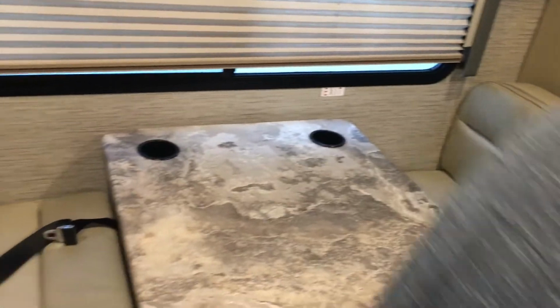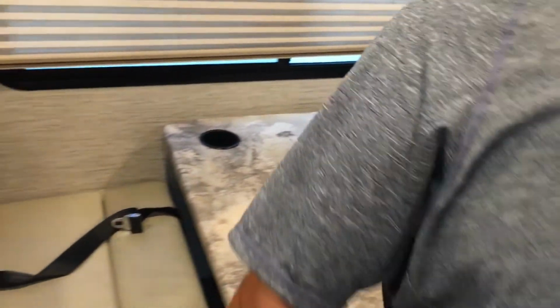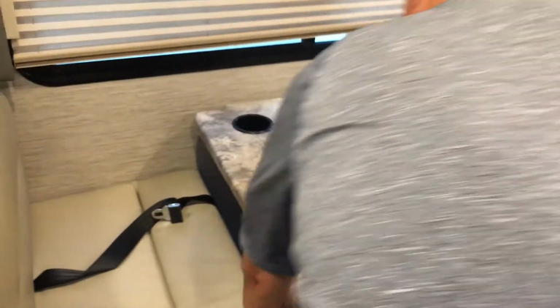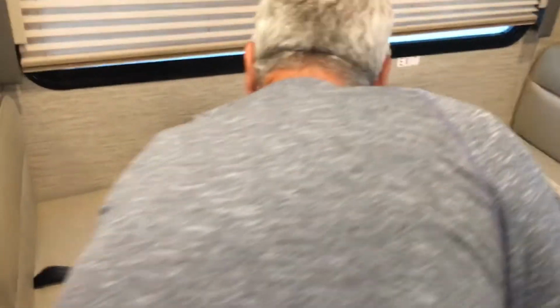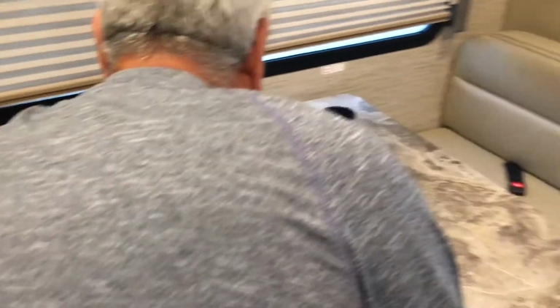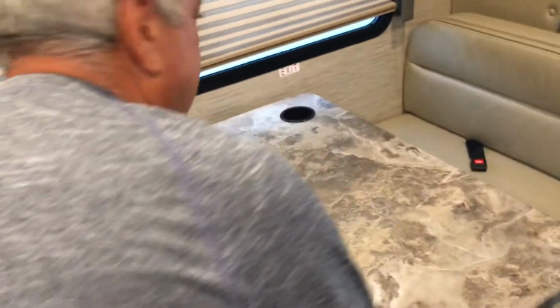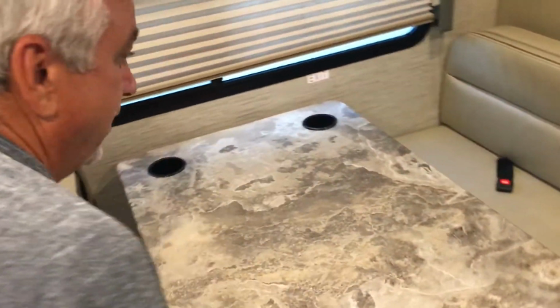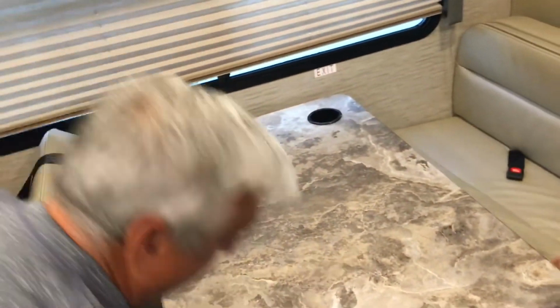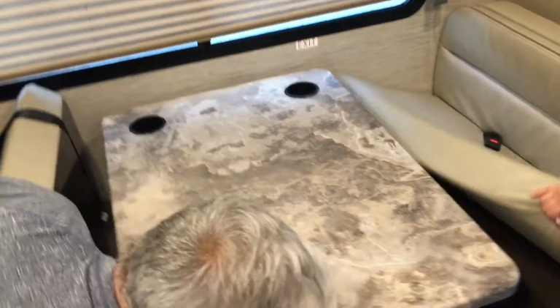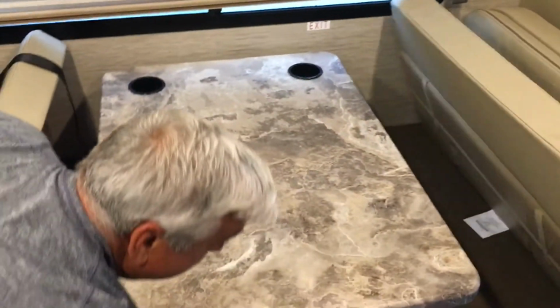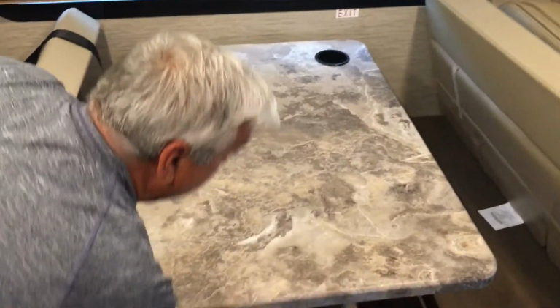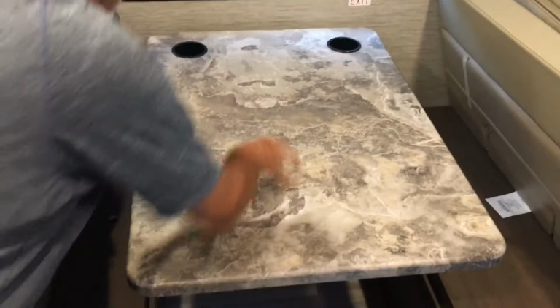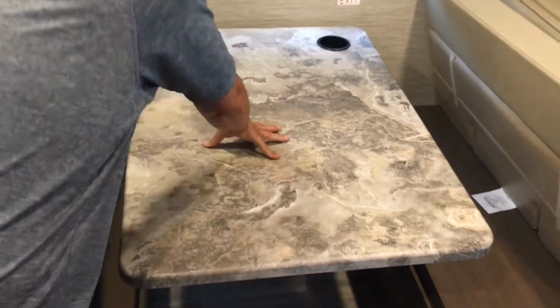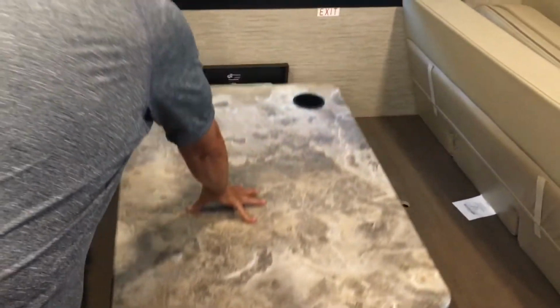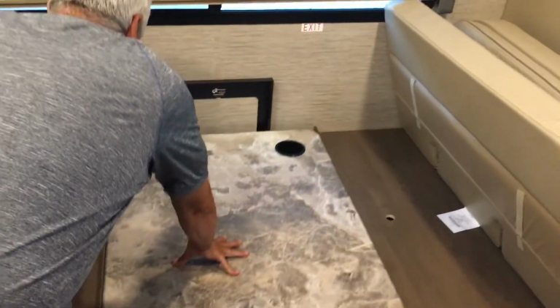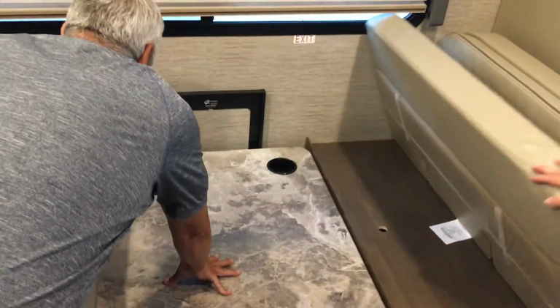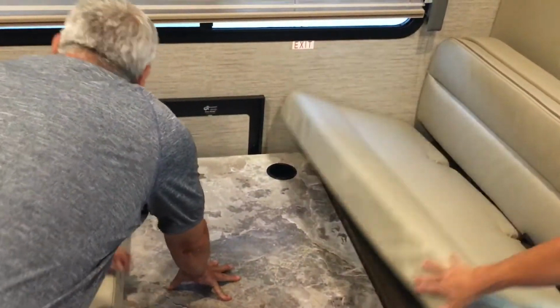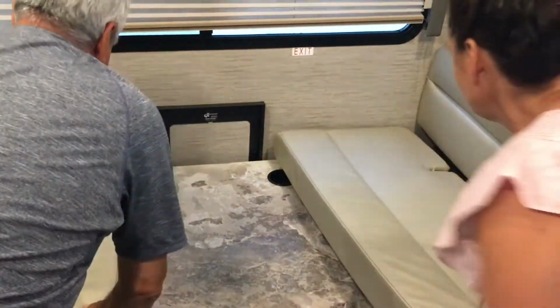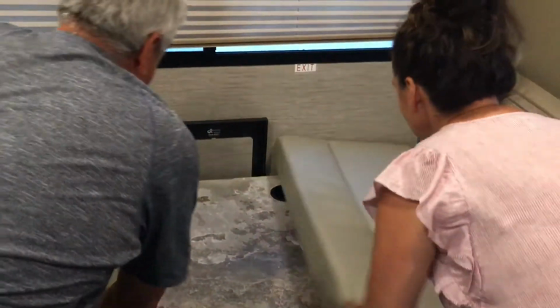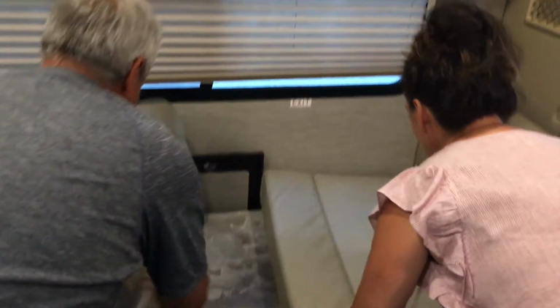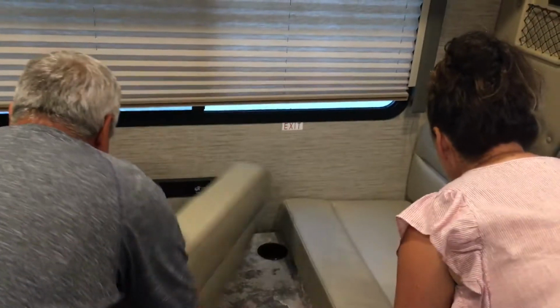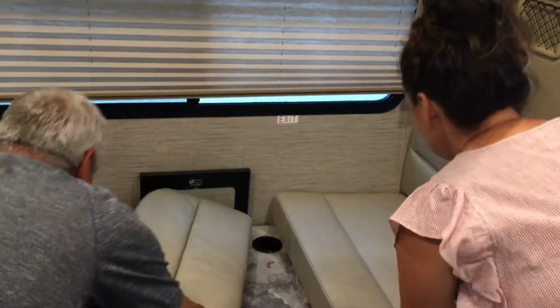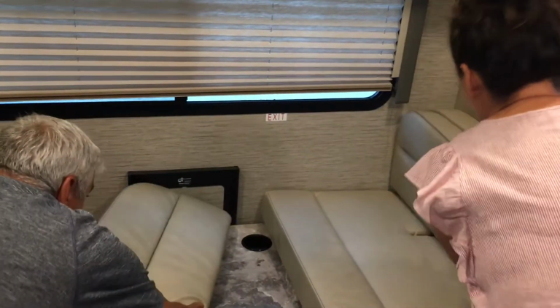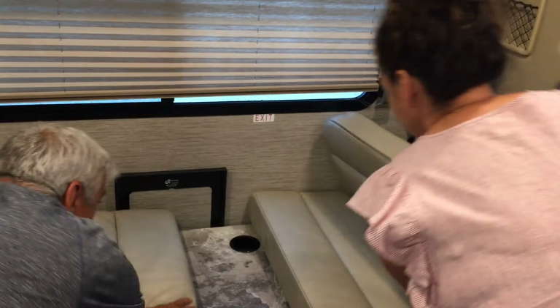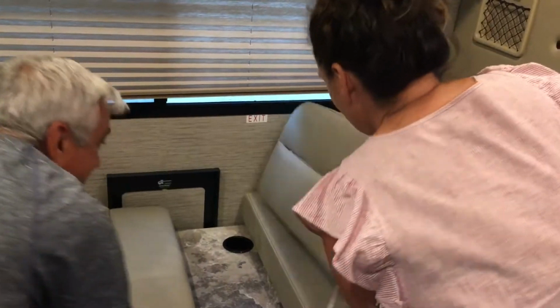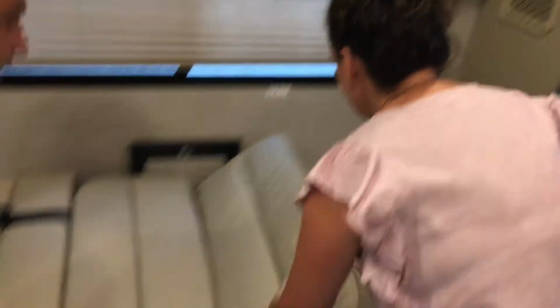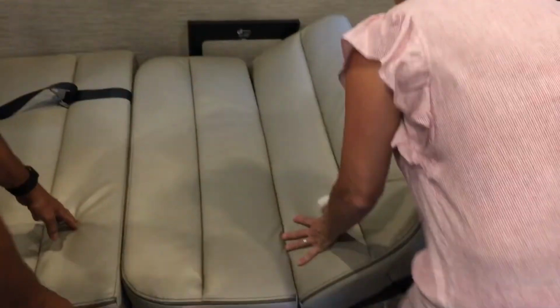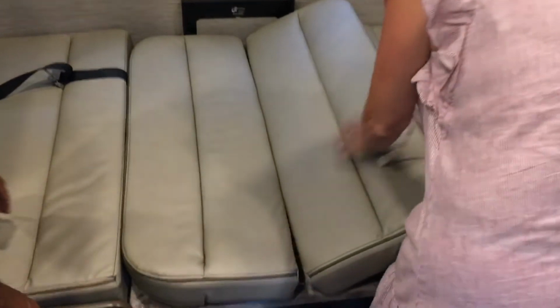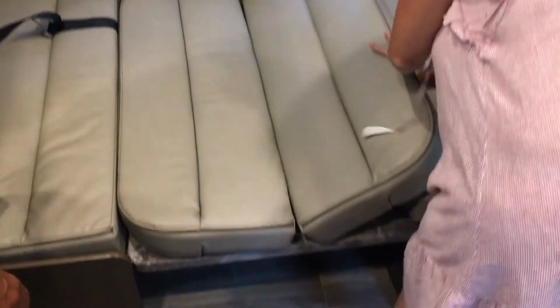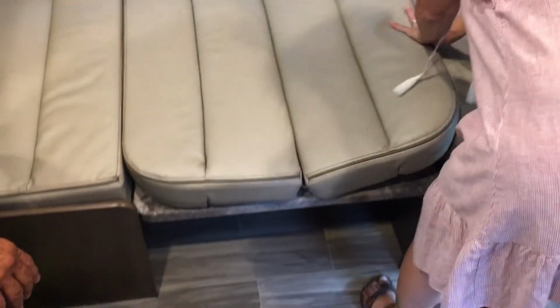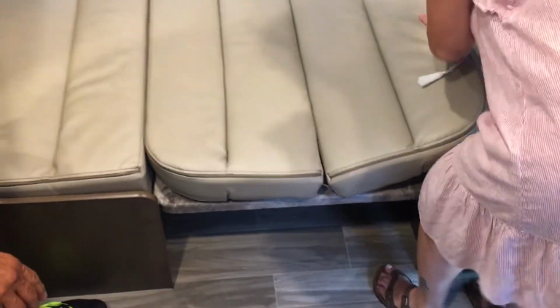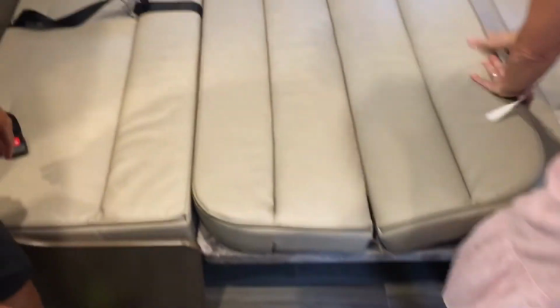Watch what we're going to do. Aaron's going to lift the cushion up like this, and then I'm going to release the switch down here. Watch what happens — it makes another bed! Is that really cool or what?